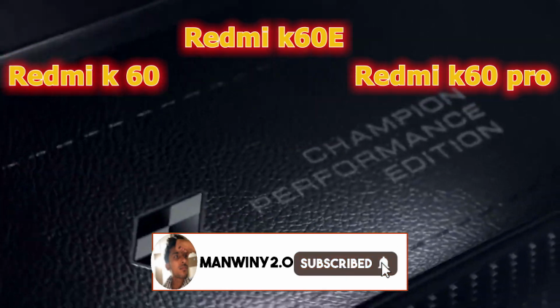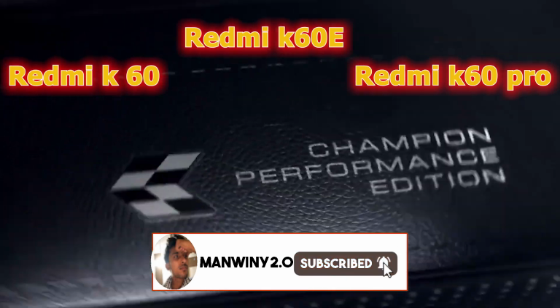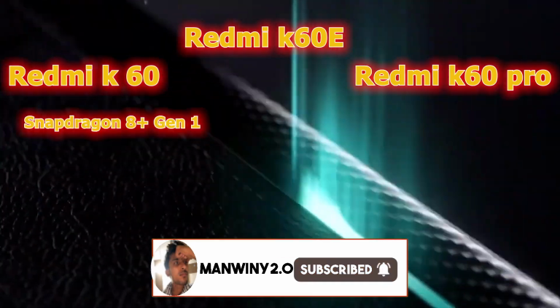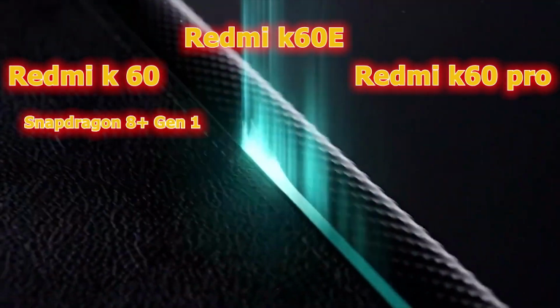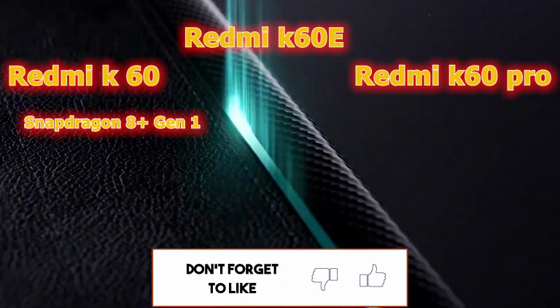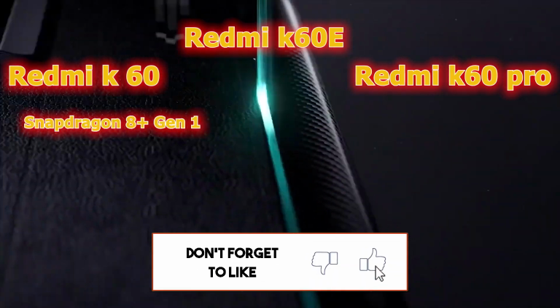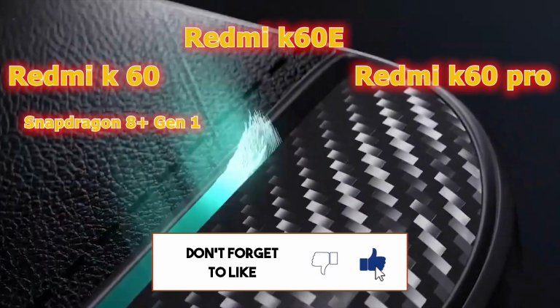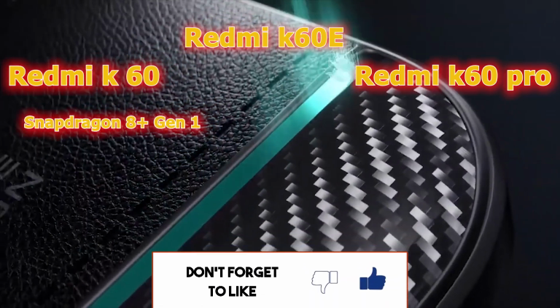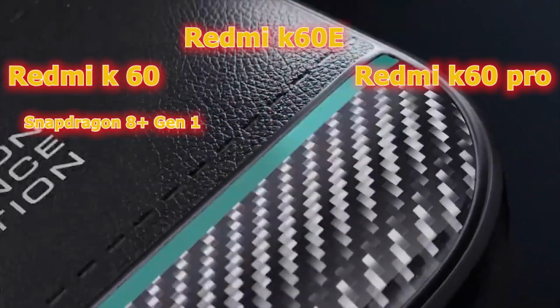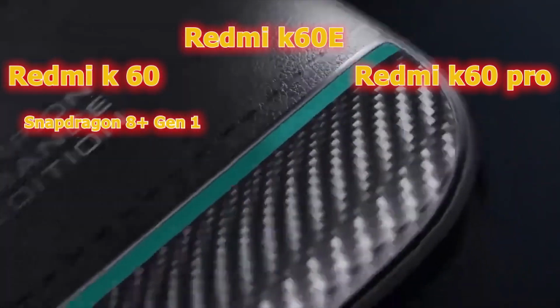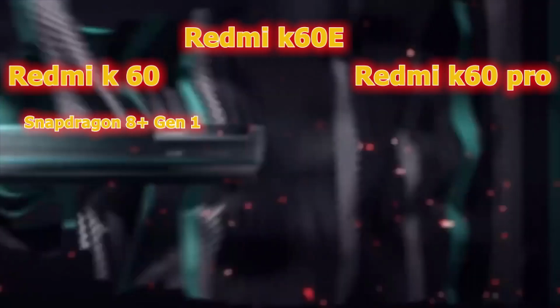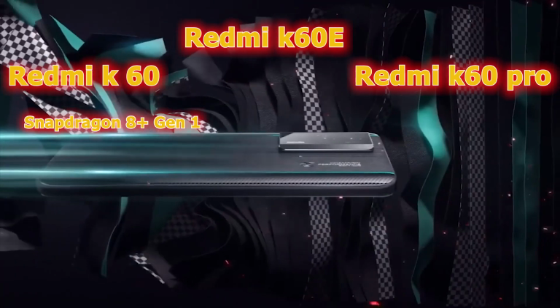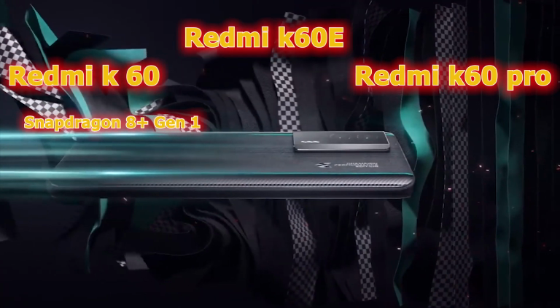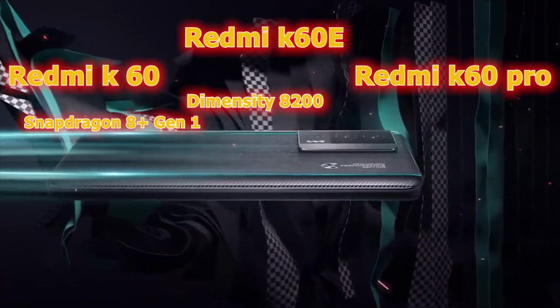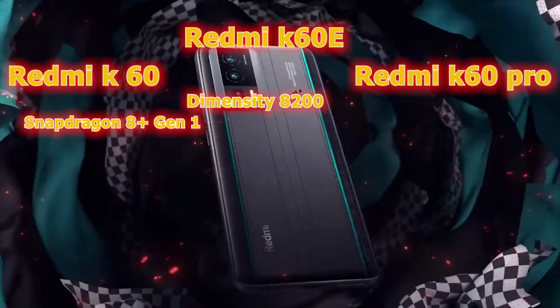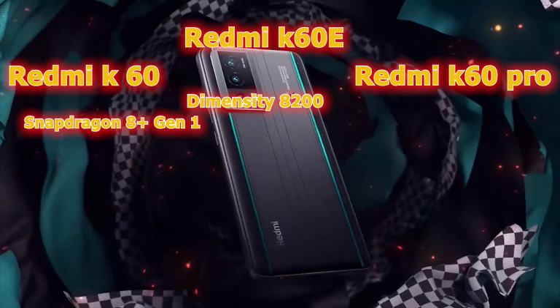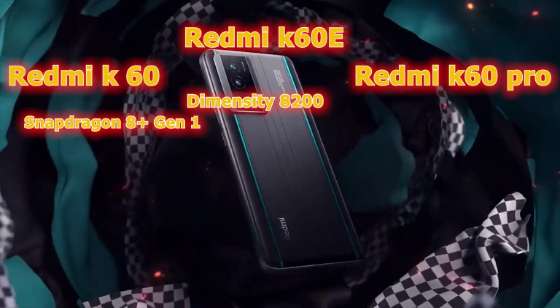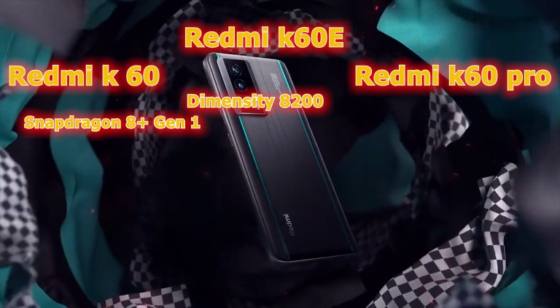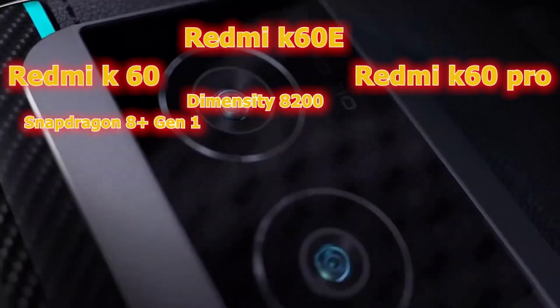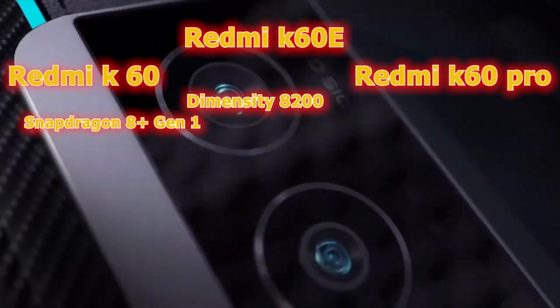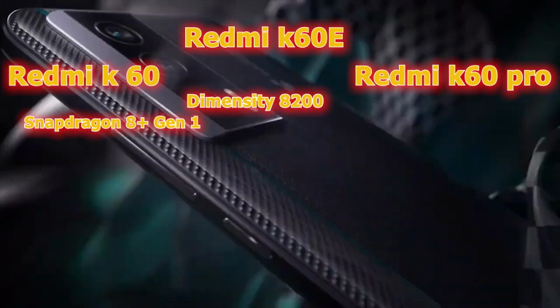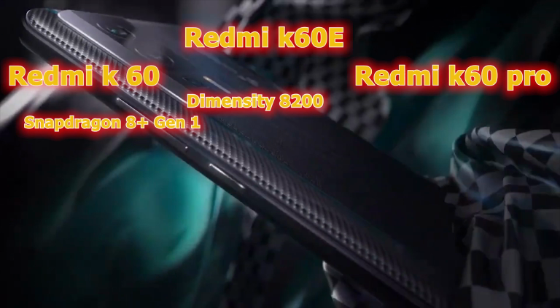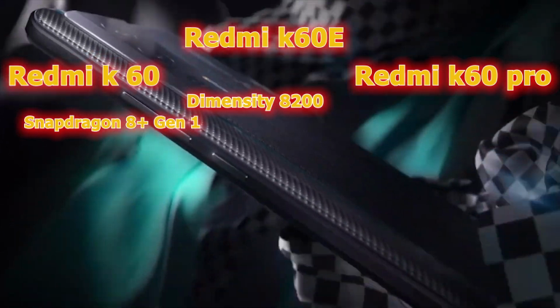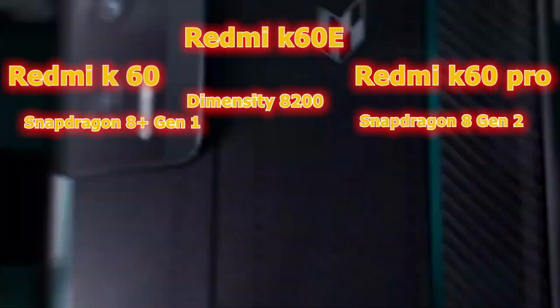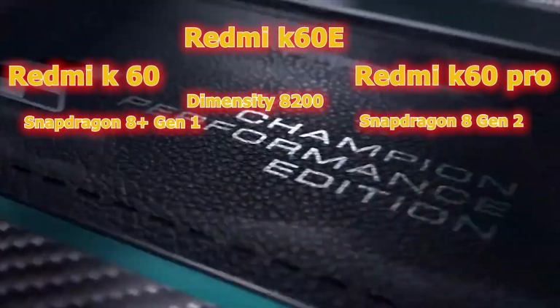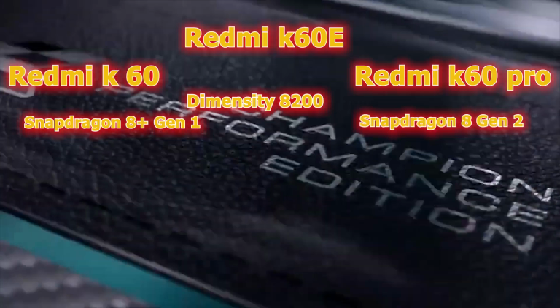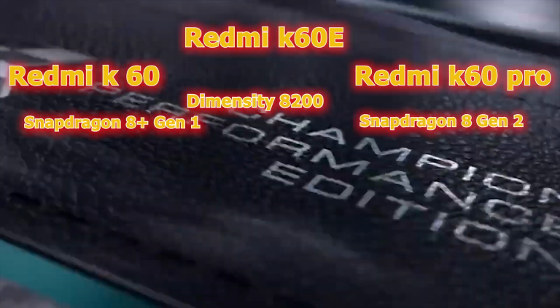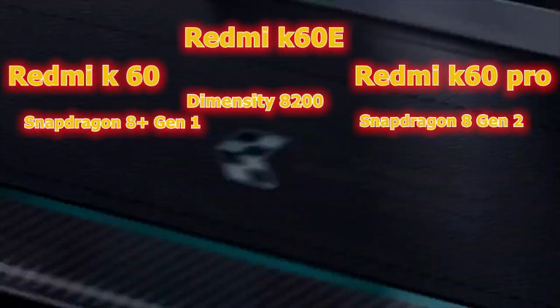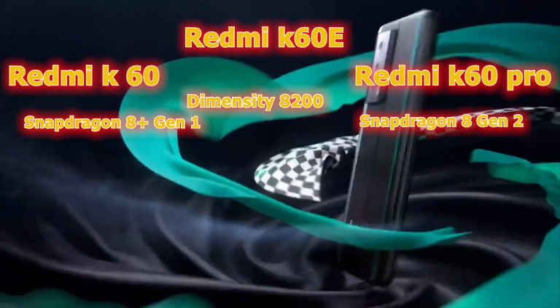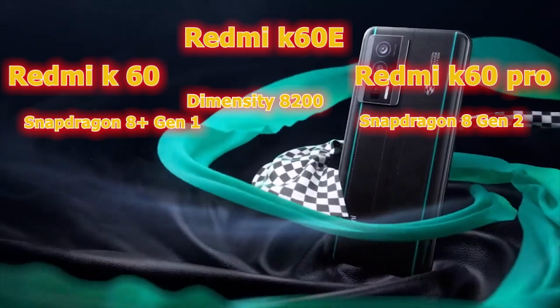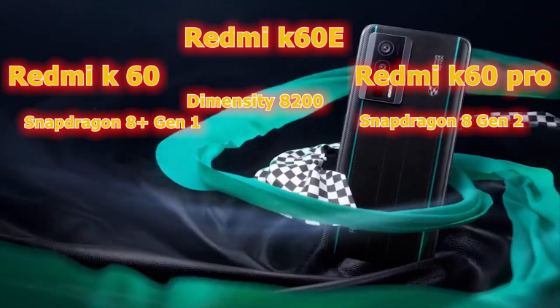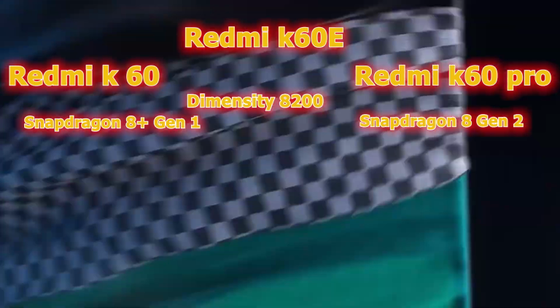The Redmi K60 features the Snapdragon 8 Gen 1, the K60e comes with the Dimensity 8200, and the K60 Pro is powered by the Snapdragon 8 Gen 2.